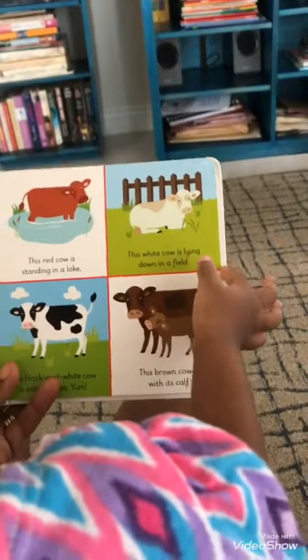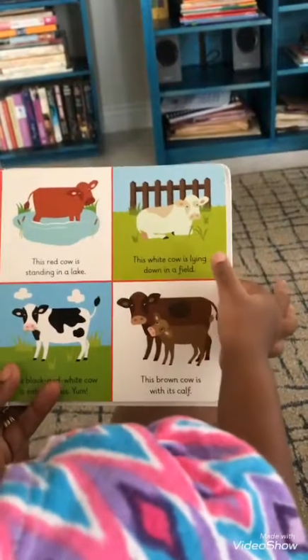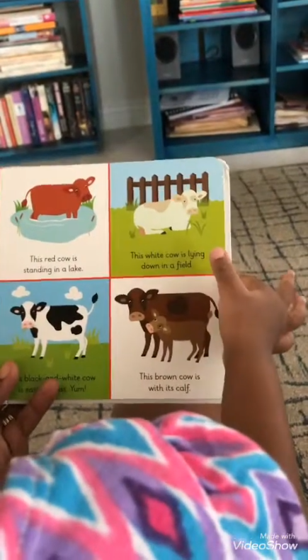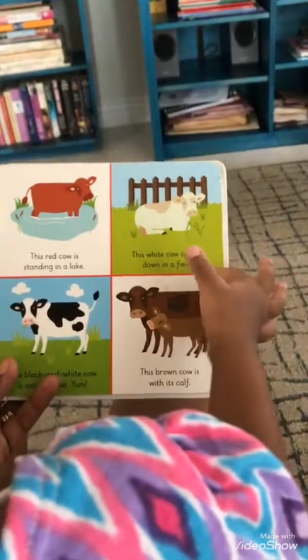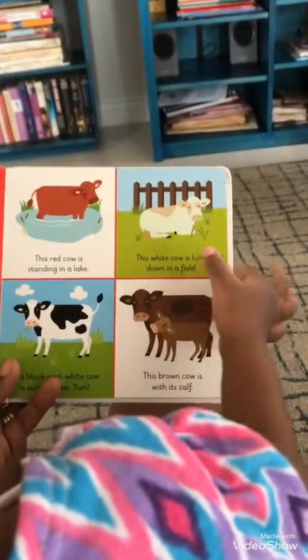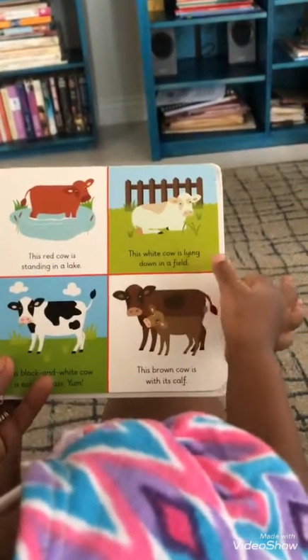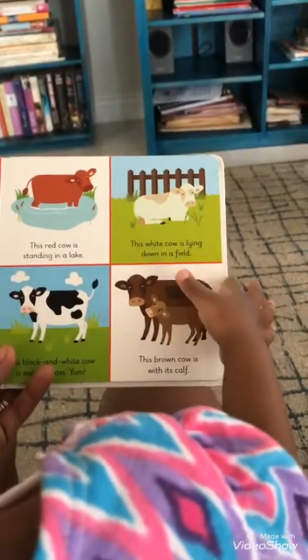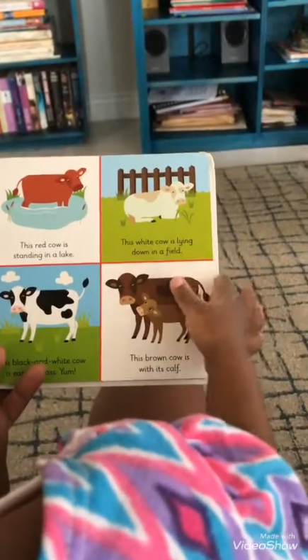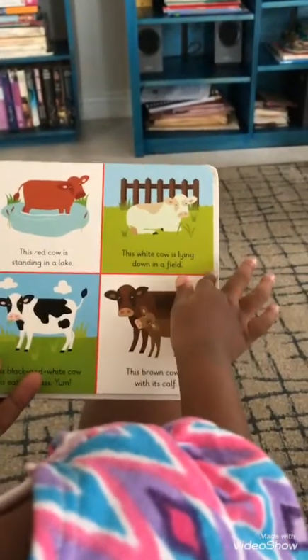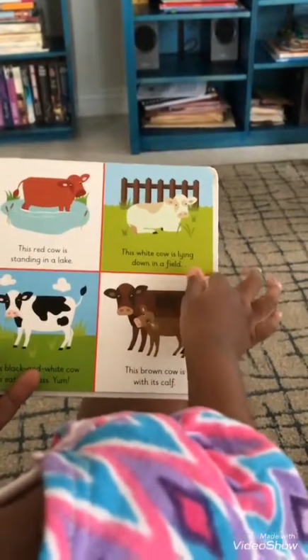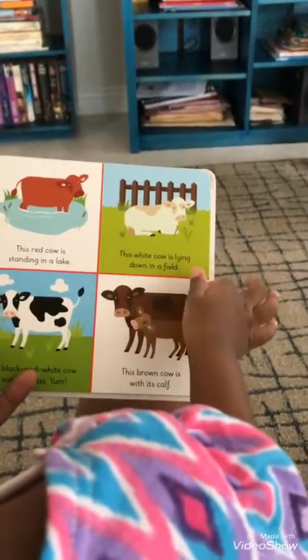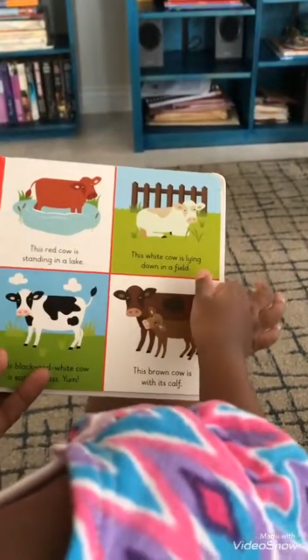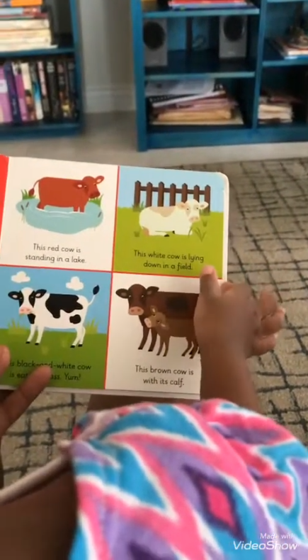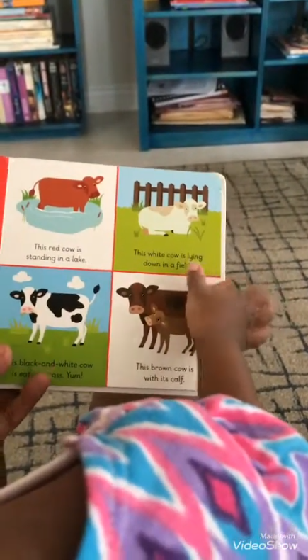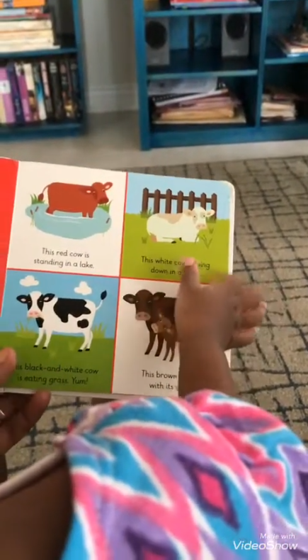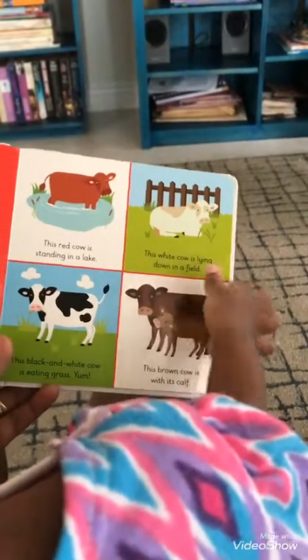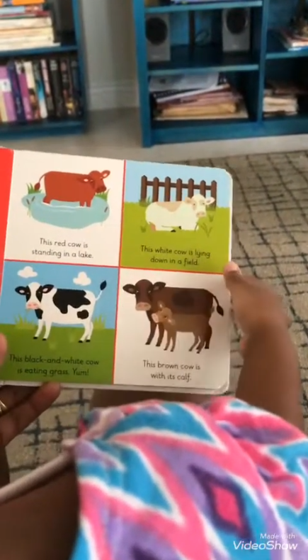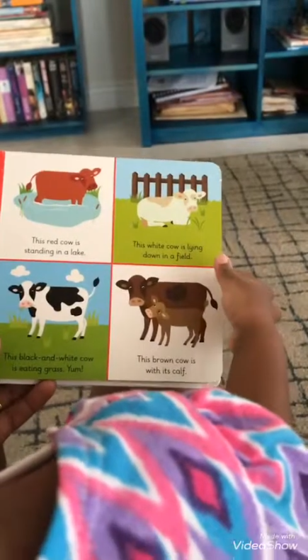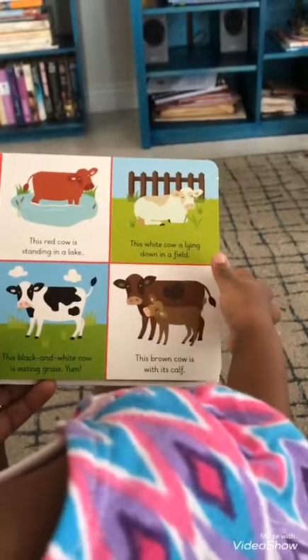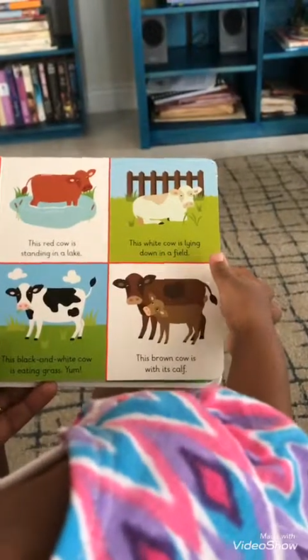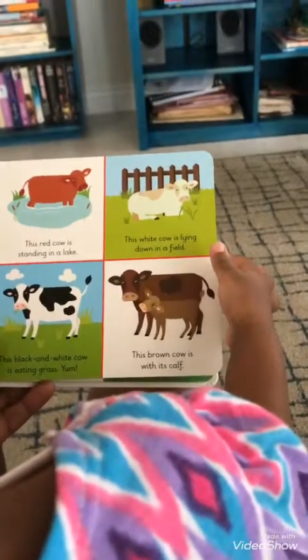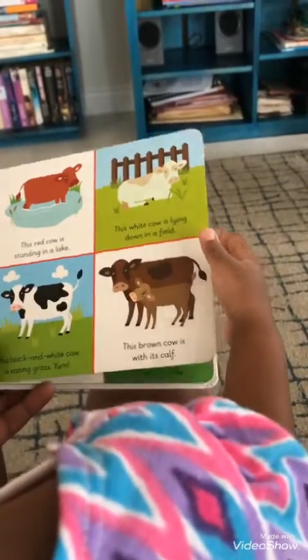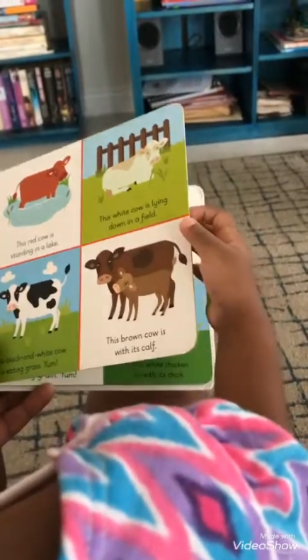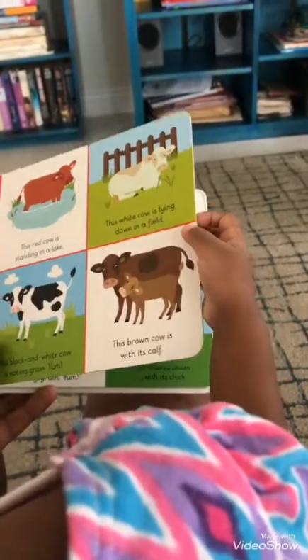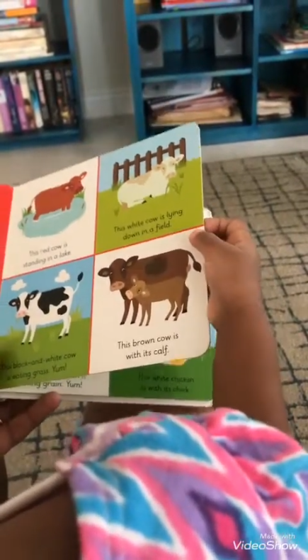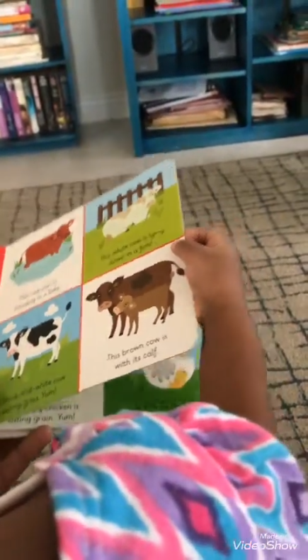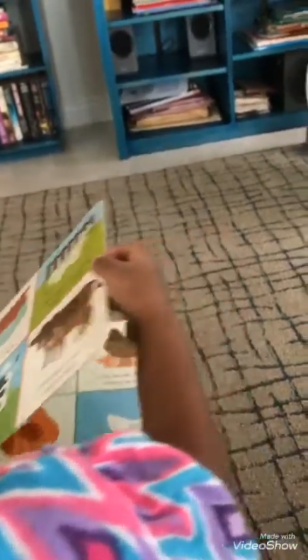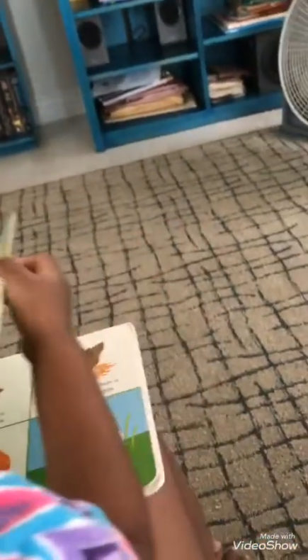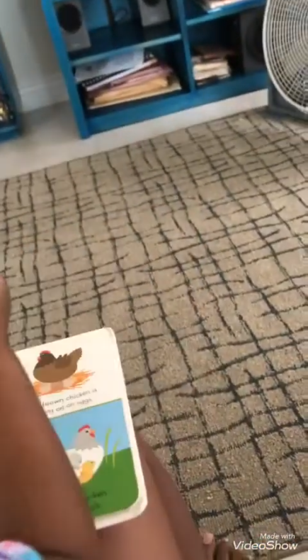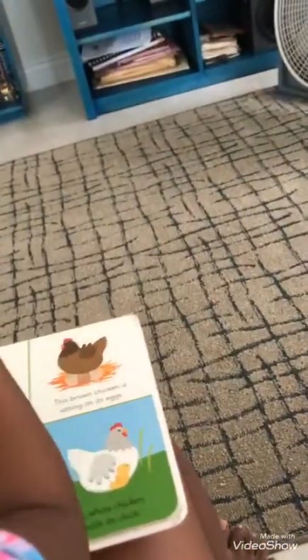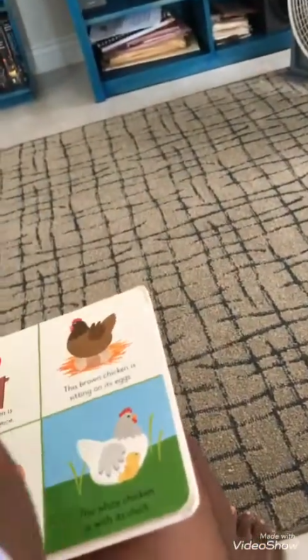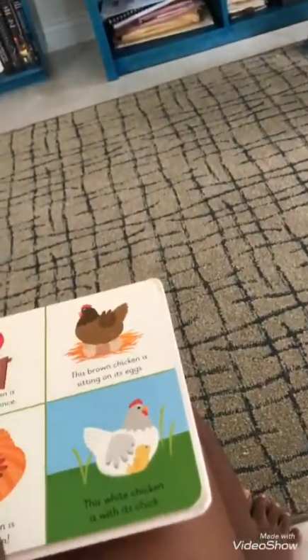The red cow is standing in a field. The white cow is lying down in the field. This black and white cow is eating grass. And the brown cow is with its calf.